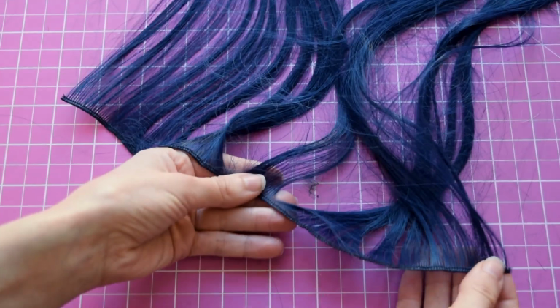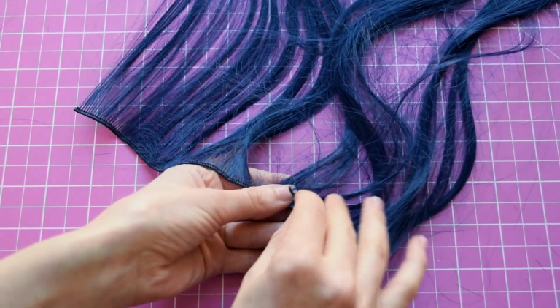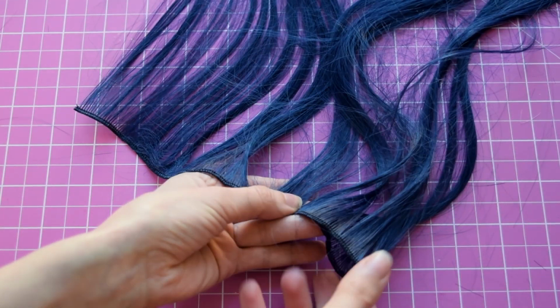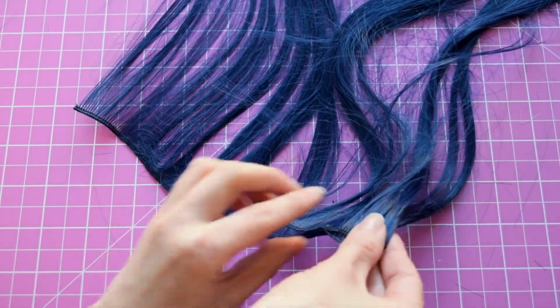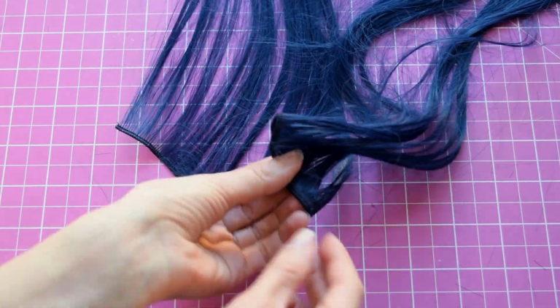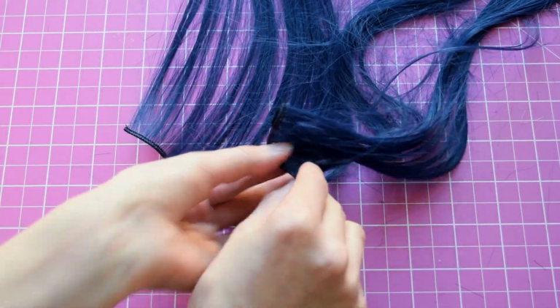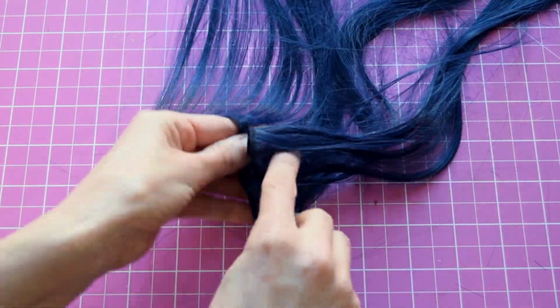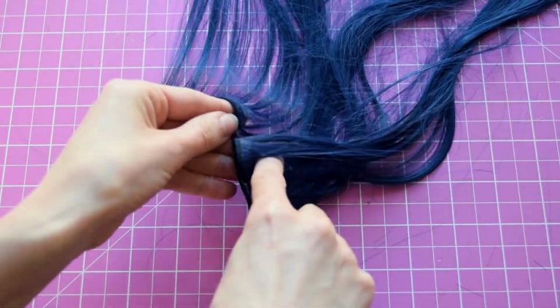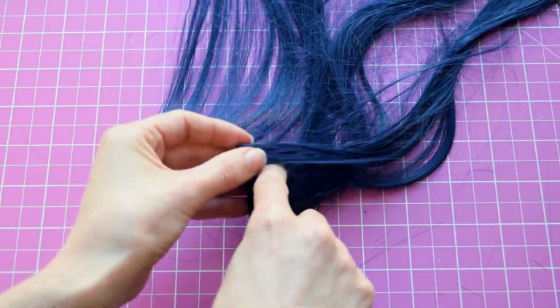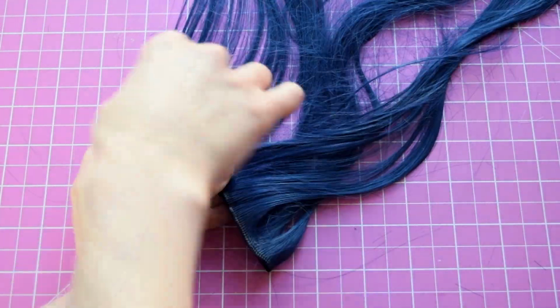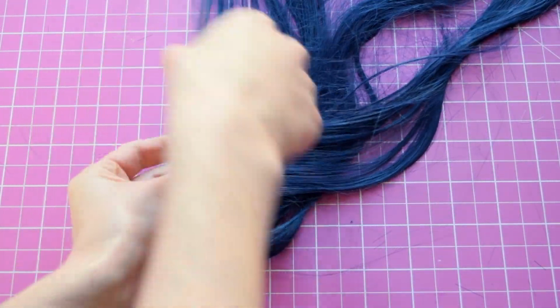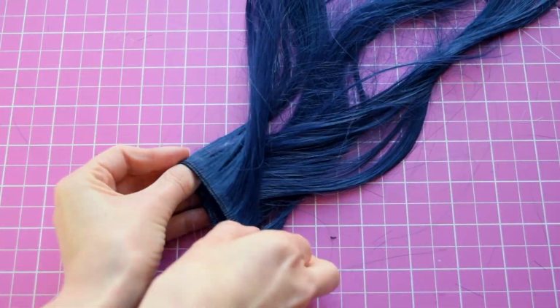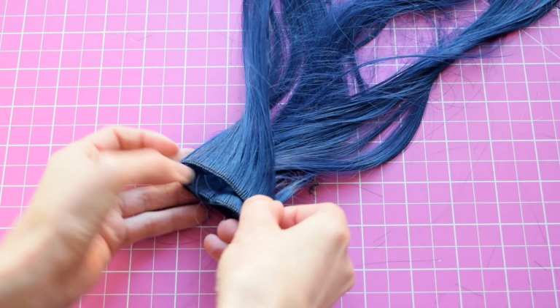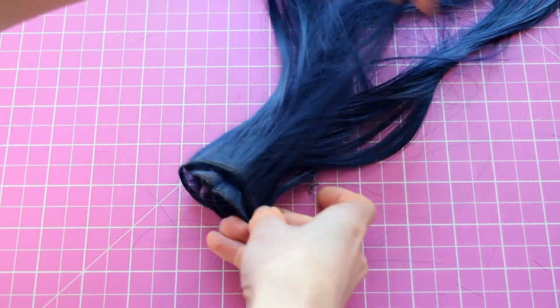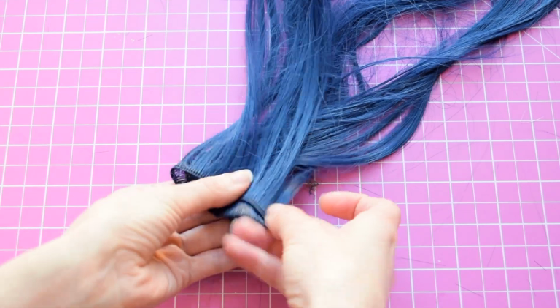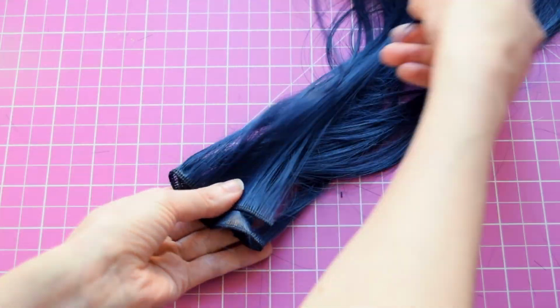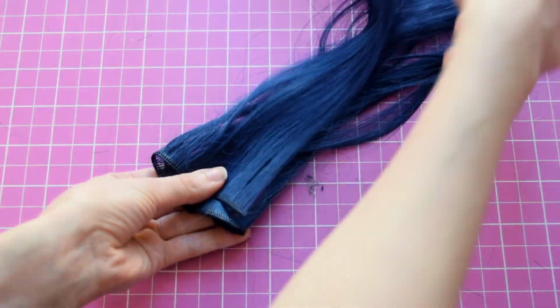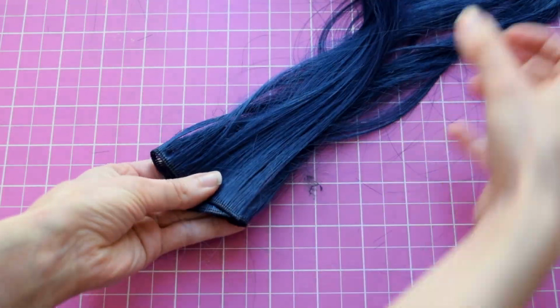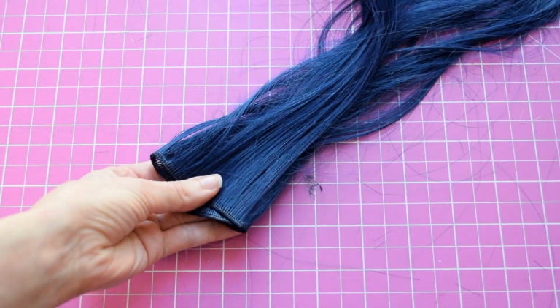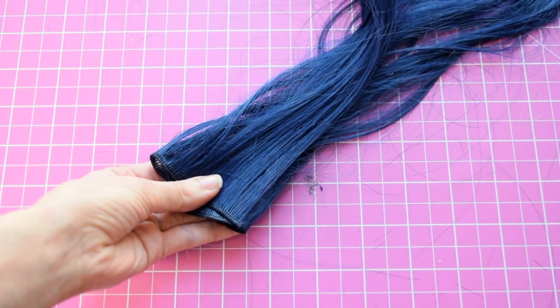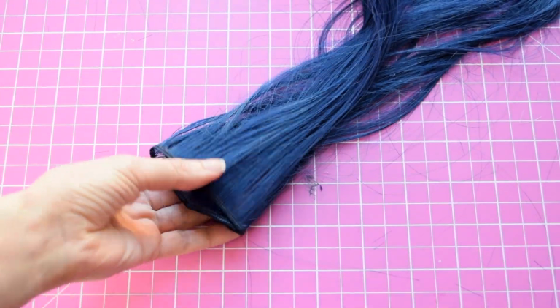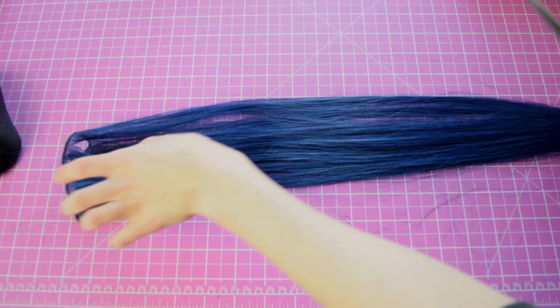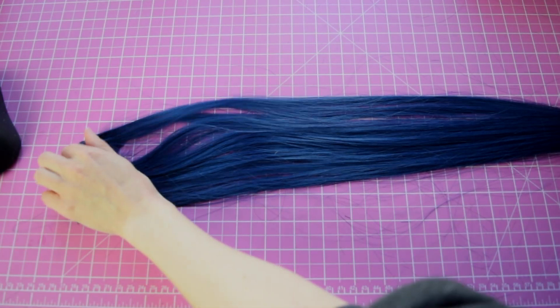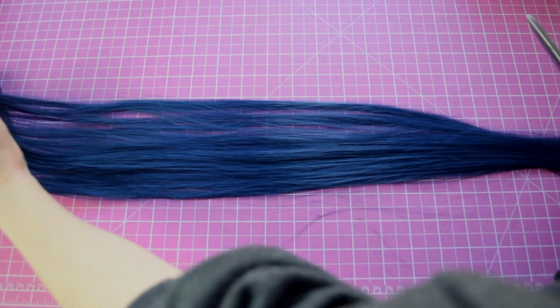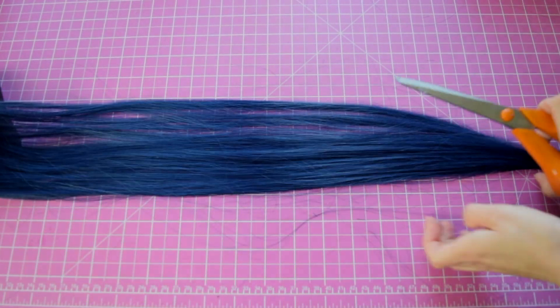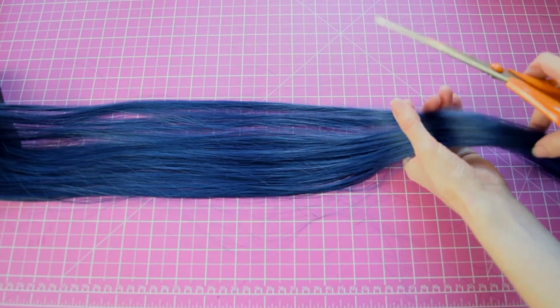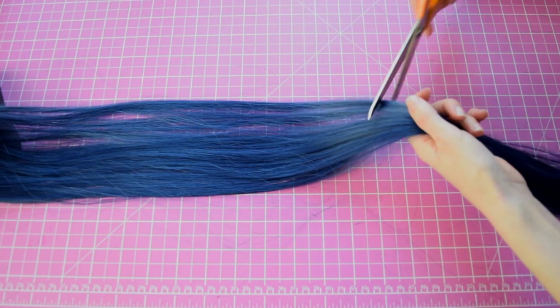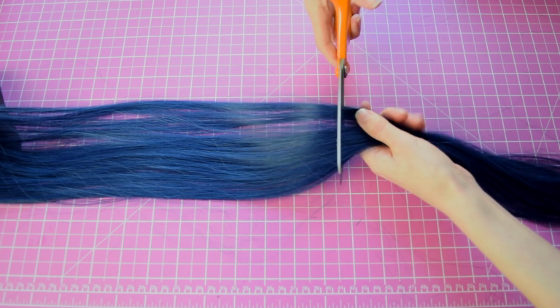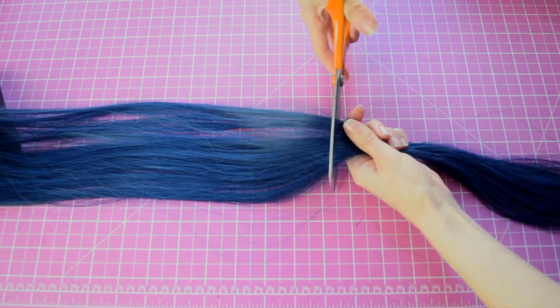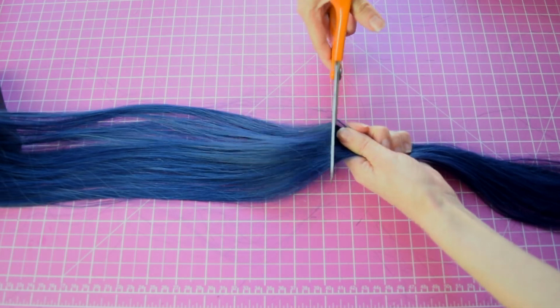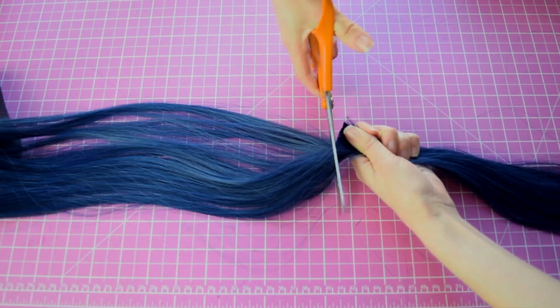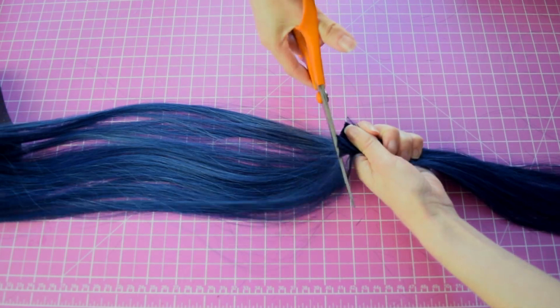Hello and welcome to my tutorial on how to make wefts out of excess wig hair. If you have trimmed your wig and have some excess hair from it, I'm gonna show you how to make that into wefts.